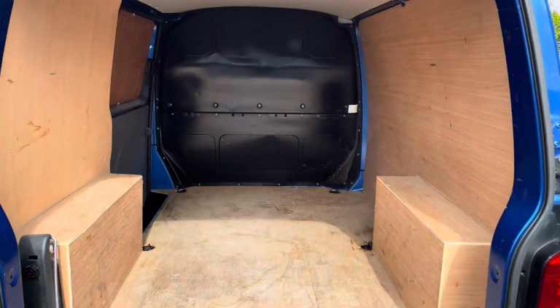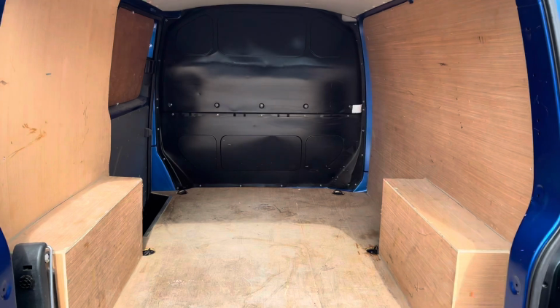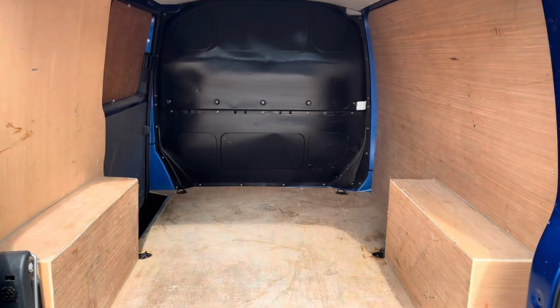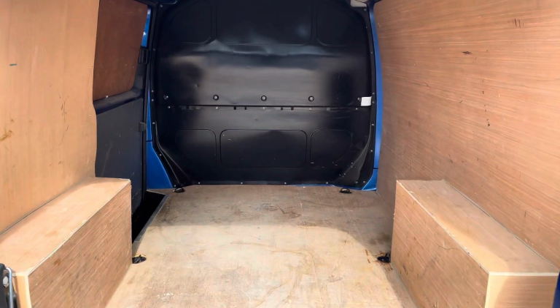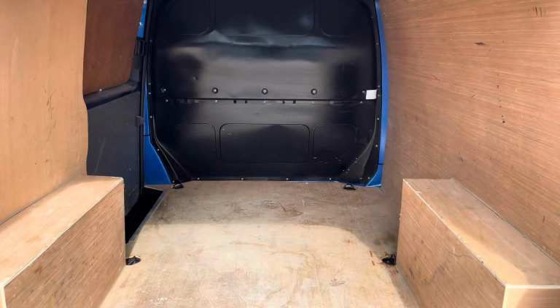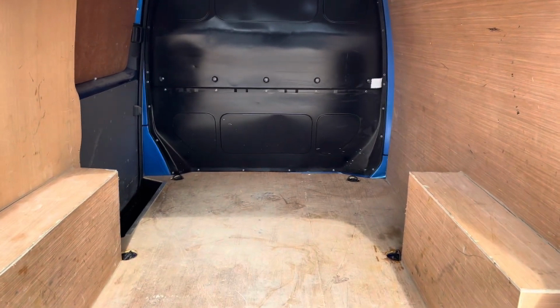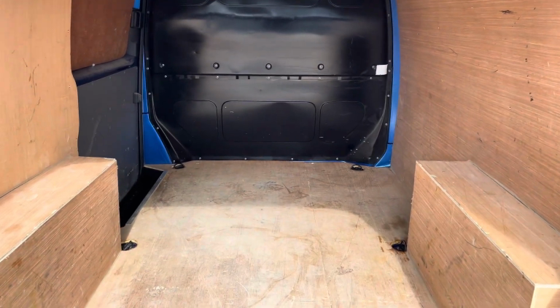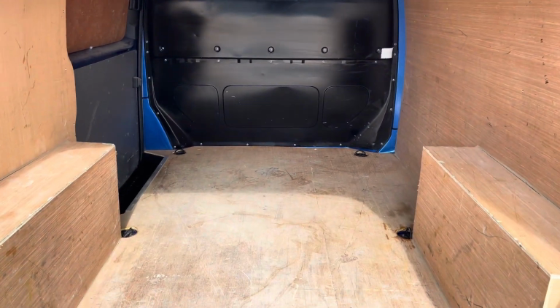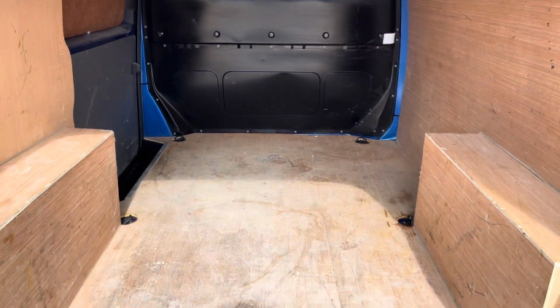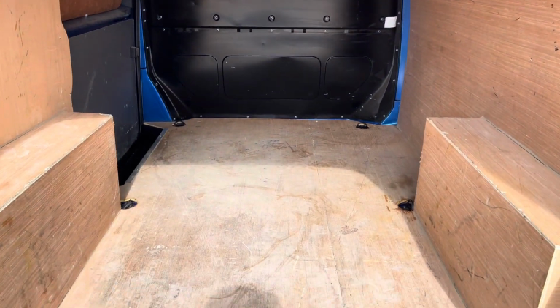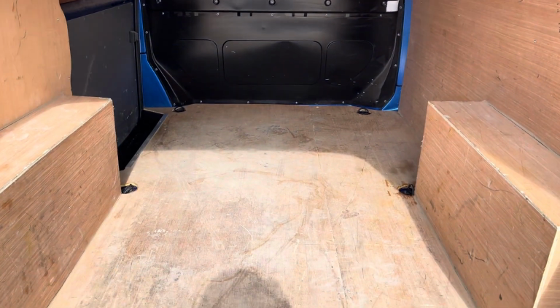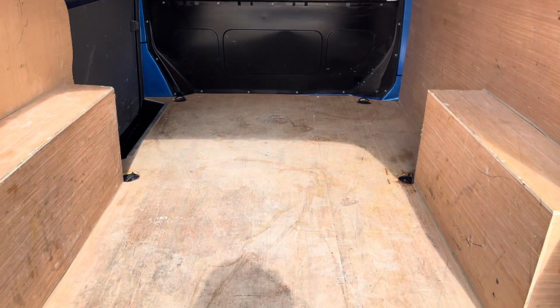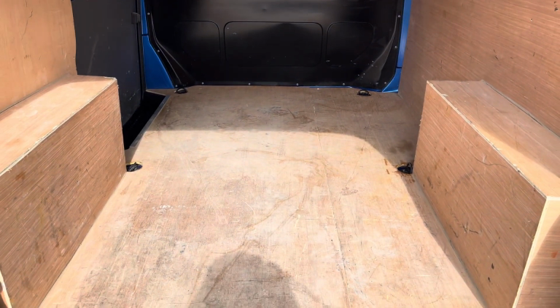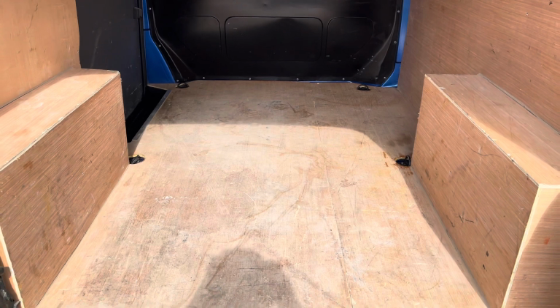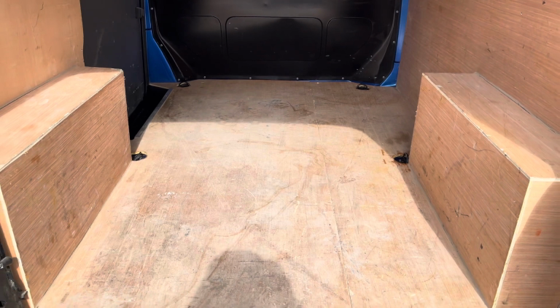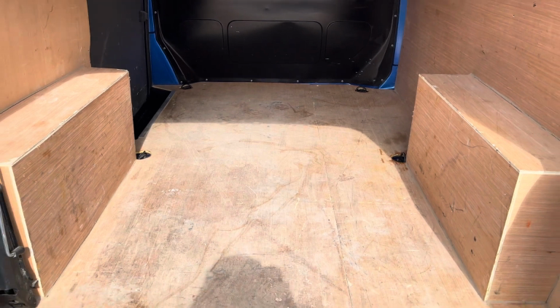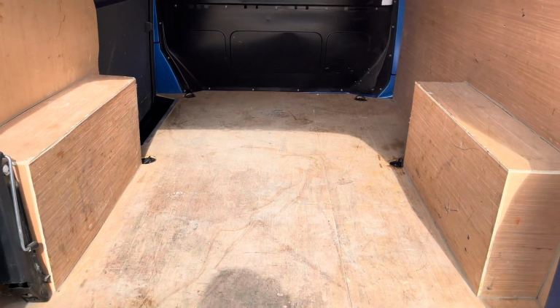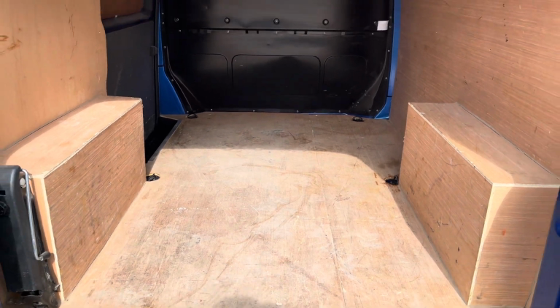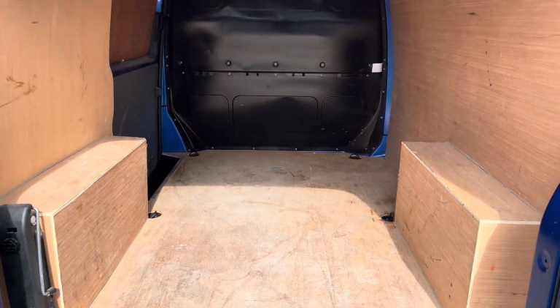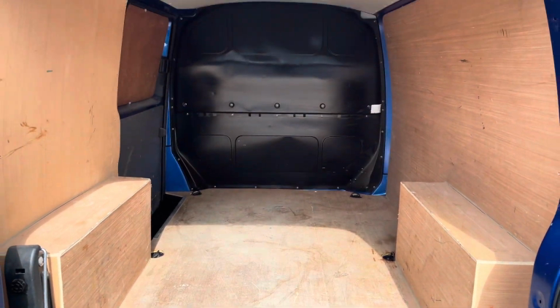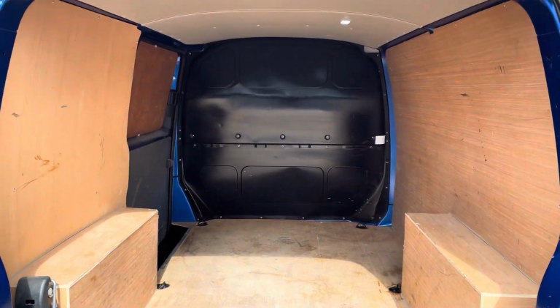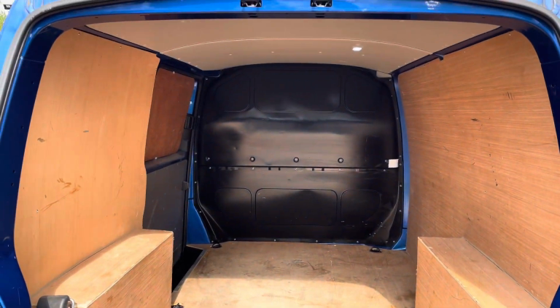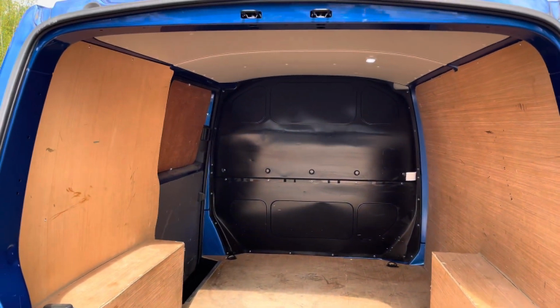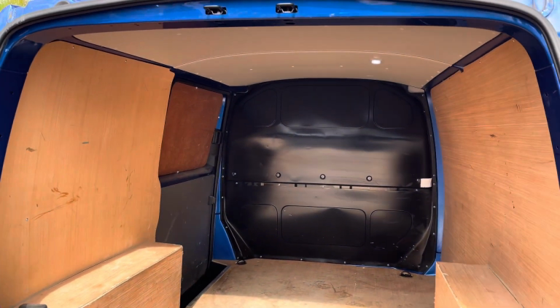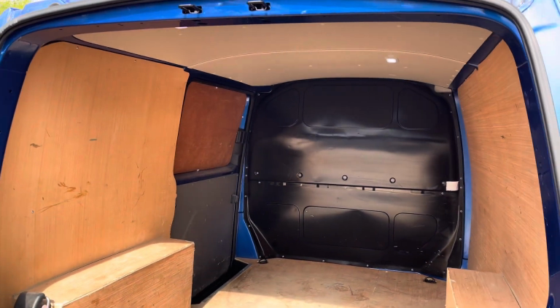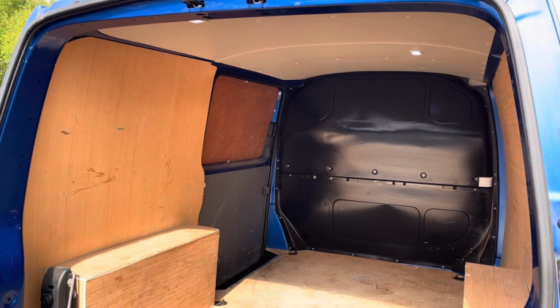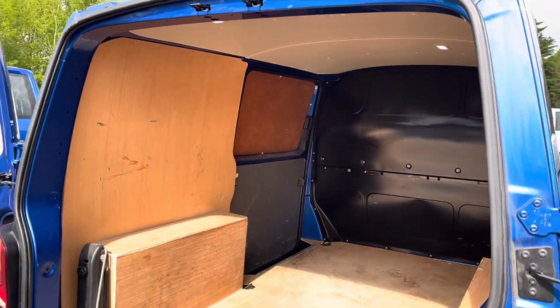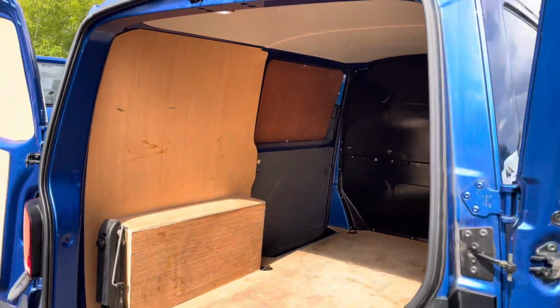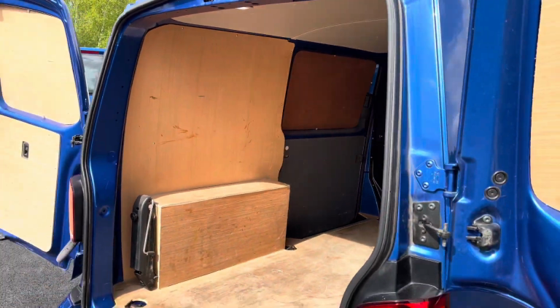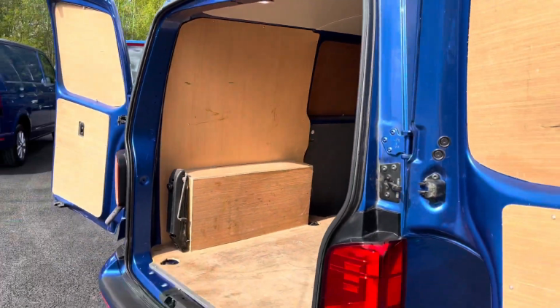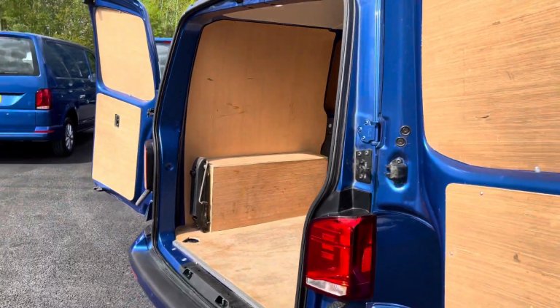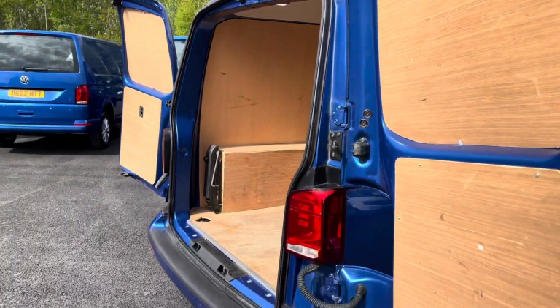Opening up these rear barn doors will reveal a lovely ply-lined interior. You have your lashing rings across the surface of the floor for load restraint to help tie any loads down and stop them from moving around in the vehicle, and you also have two lights located in the ceiling as well for added visibility.